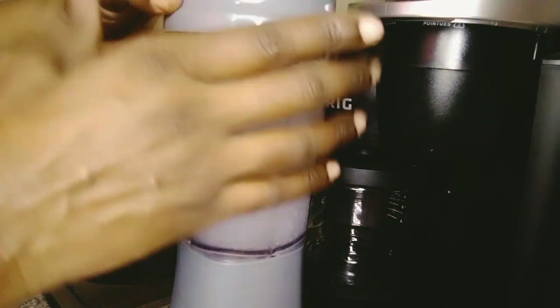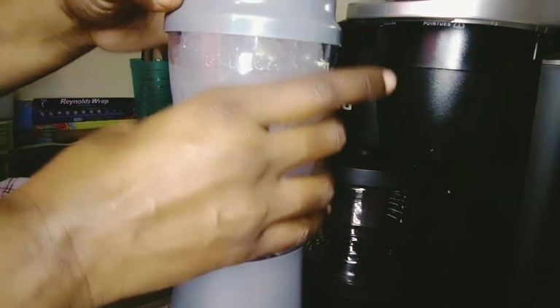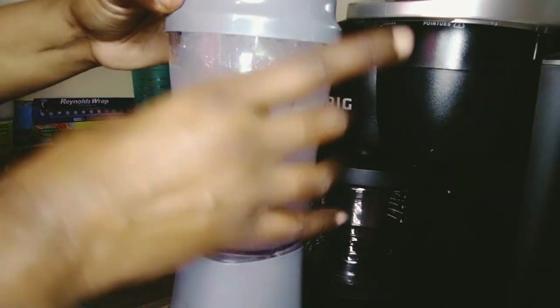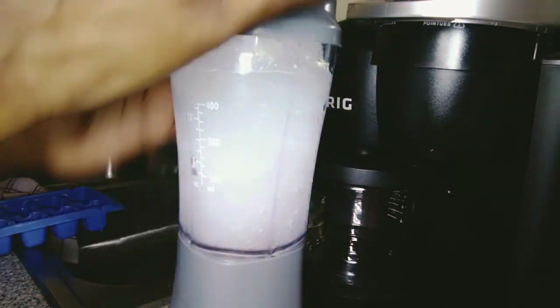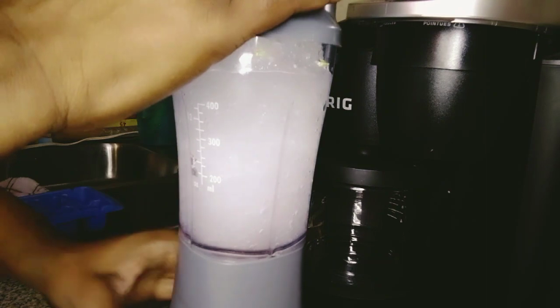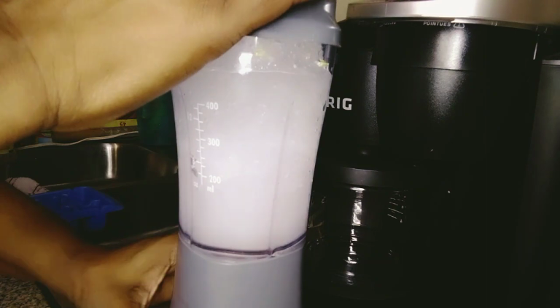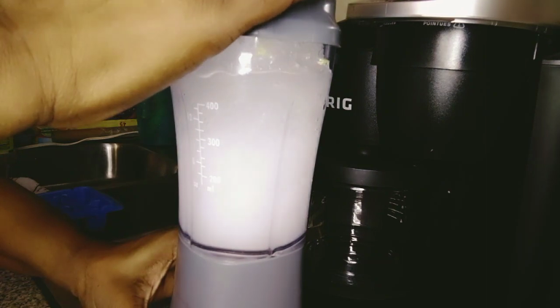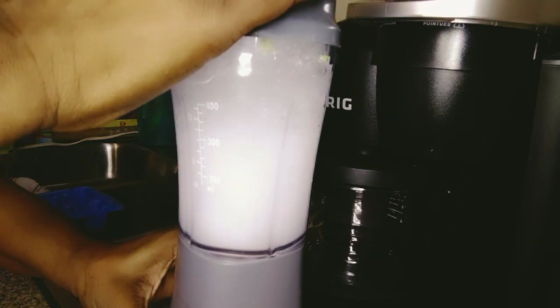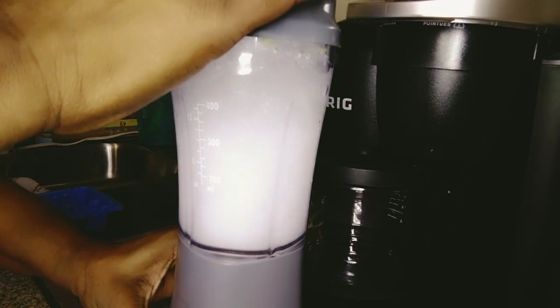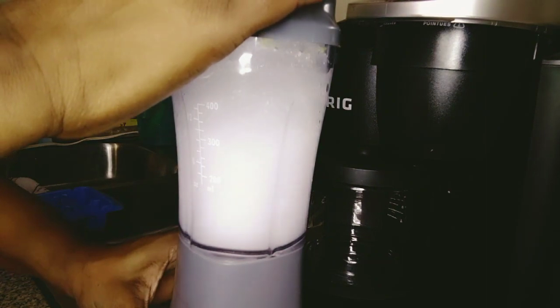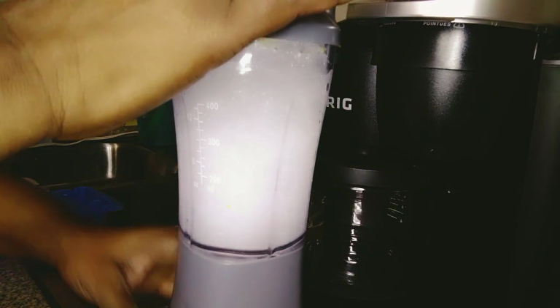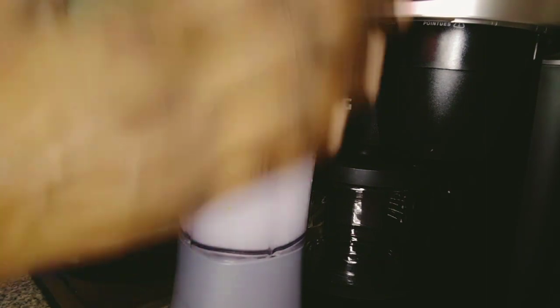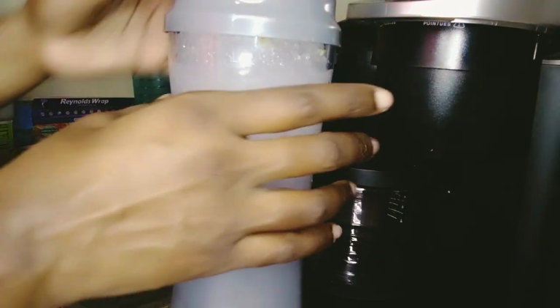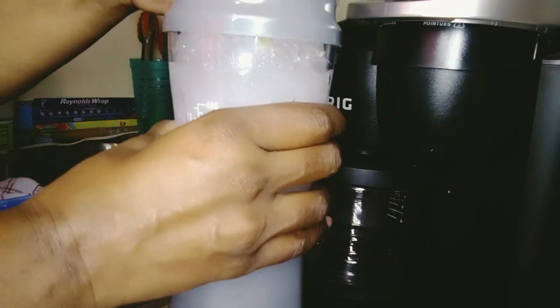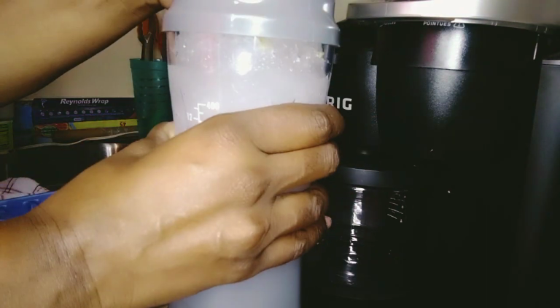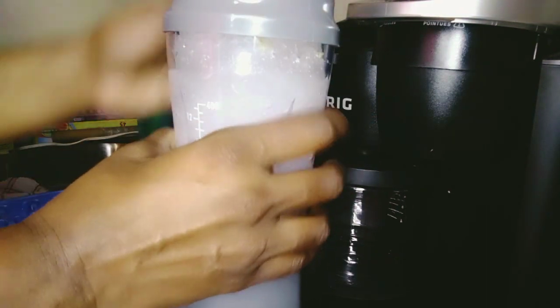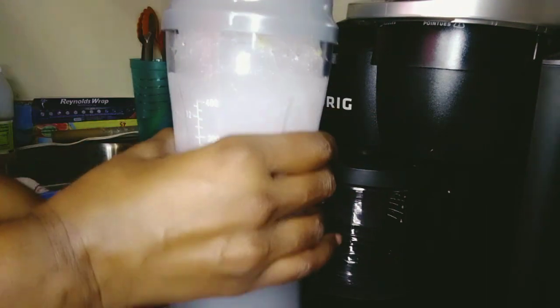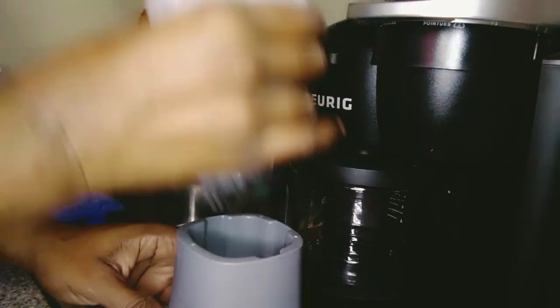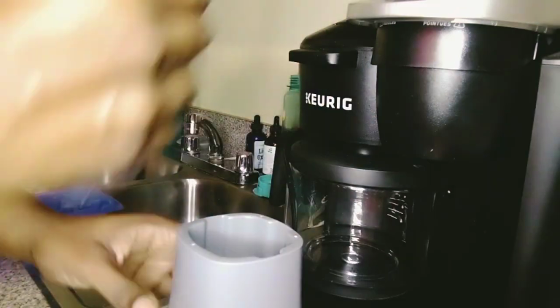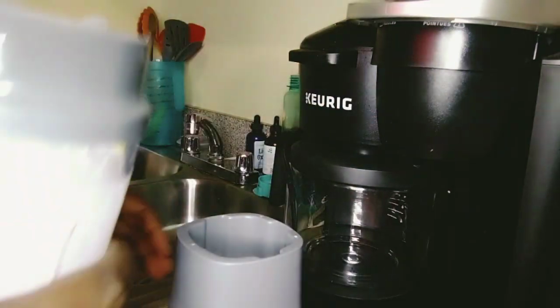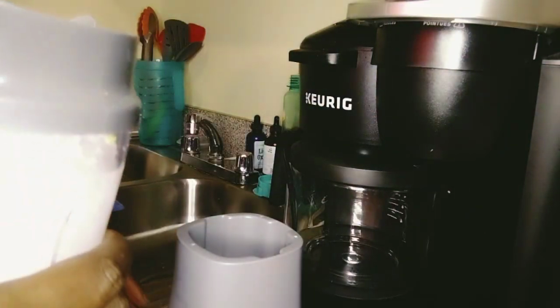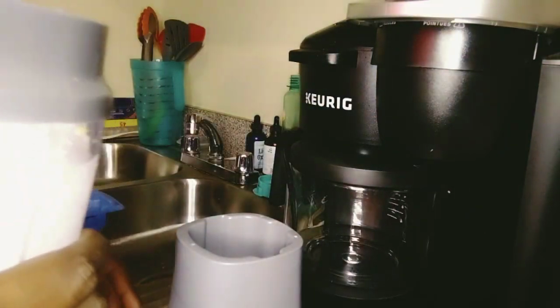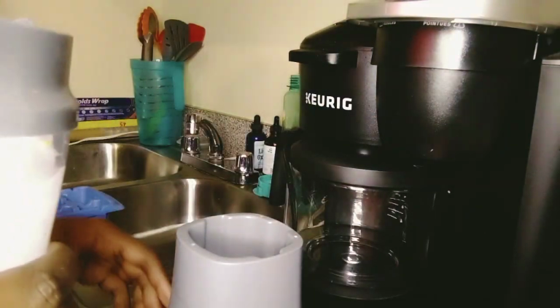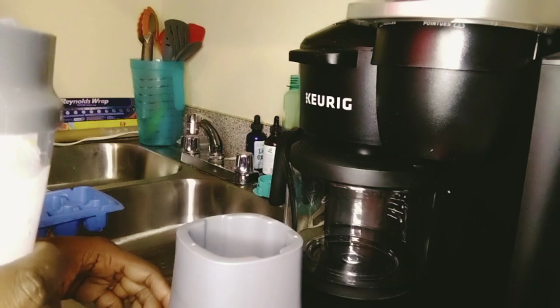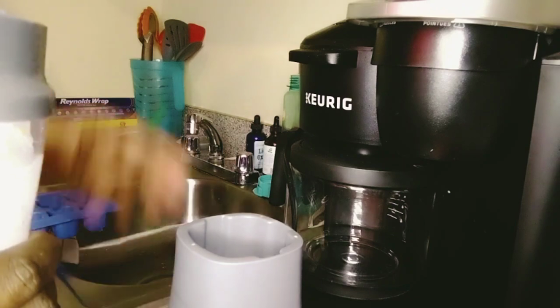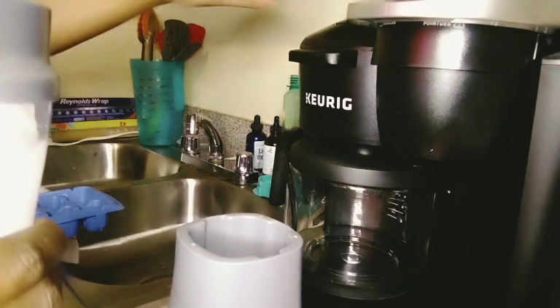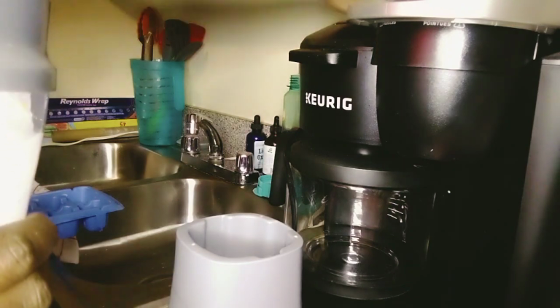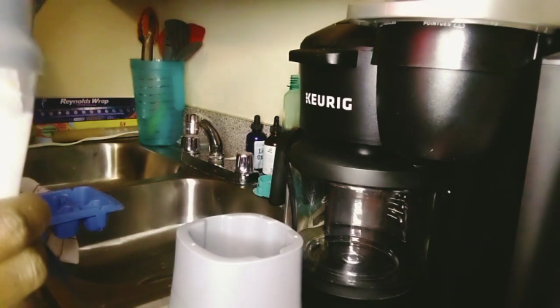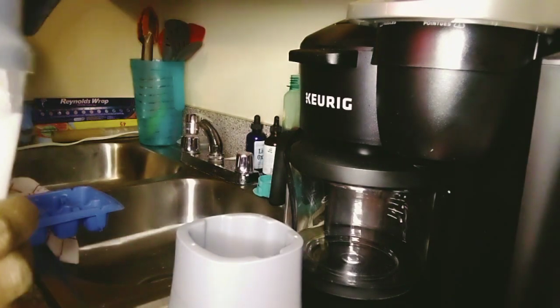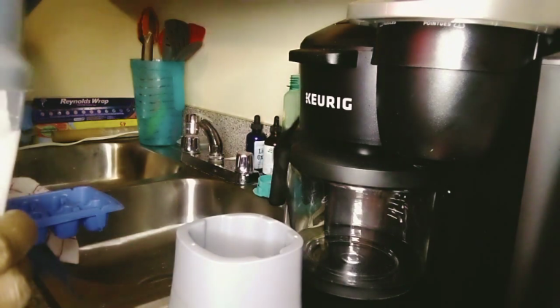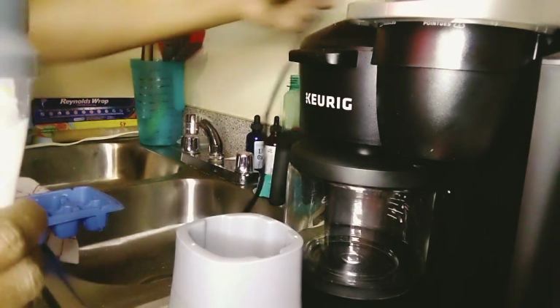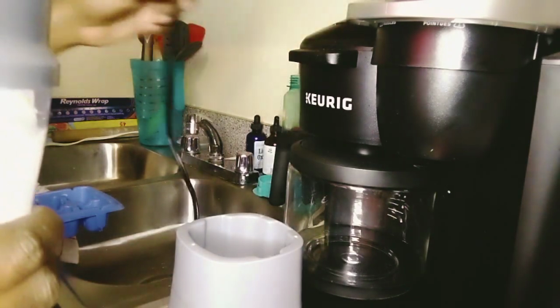Look at that — that's all ice, that looks good, and that's my lemonade in there. It's just wonderful. And now you have lemonade just that quick — low calorie, good for you.